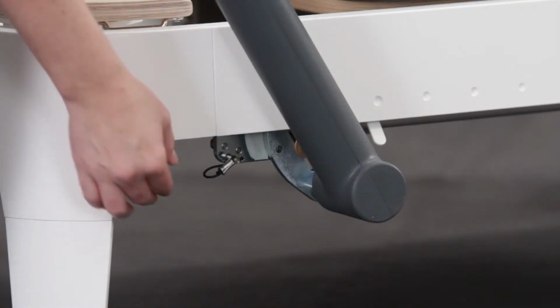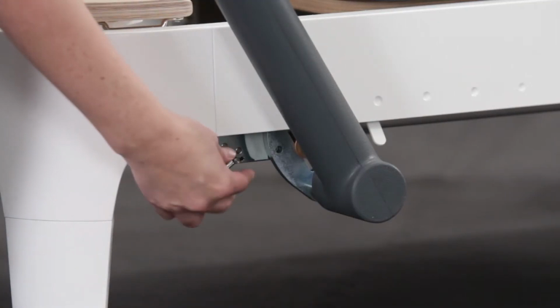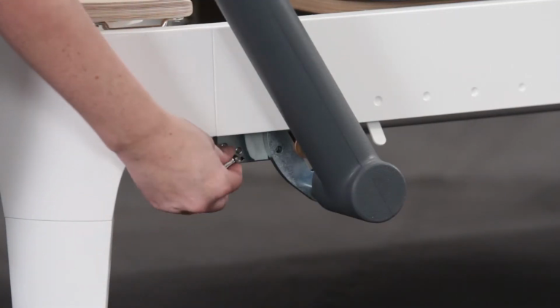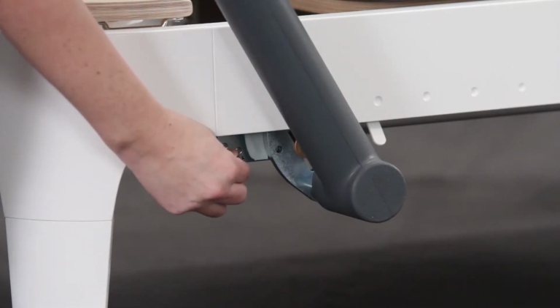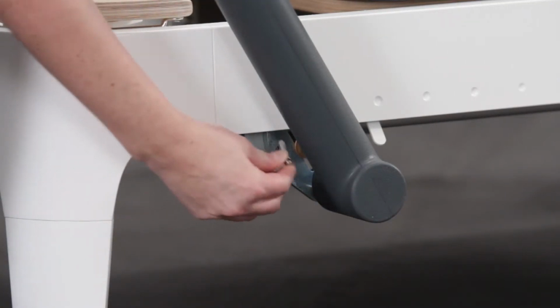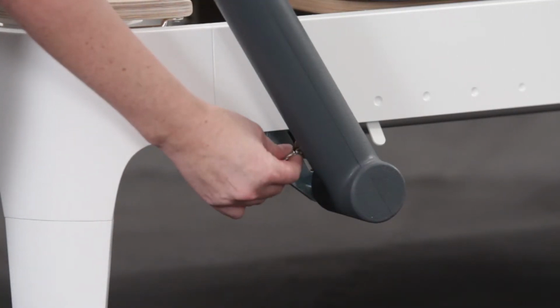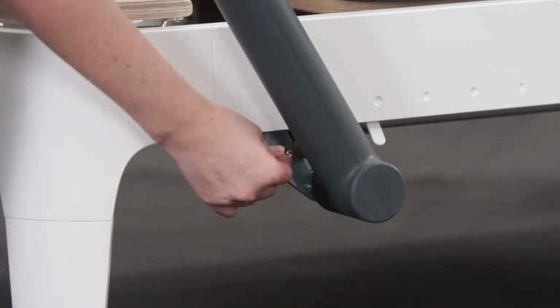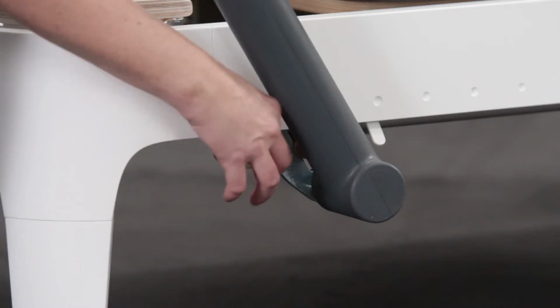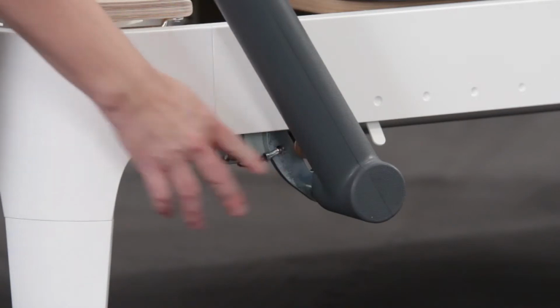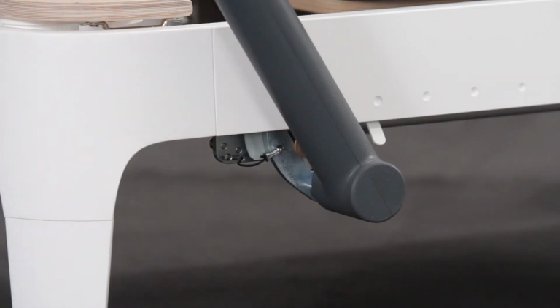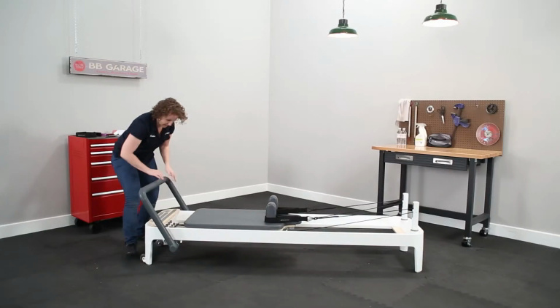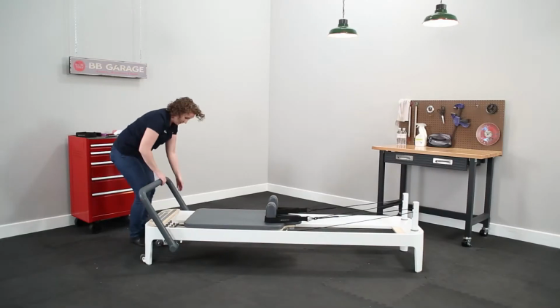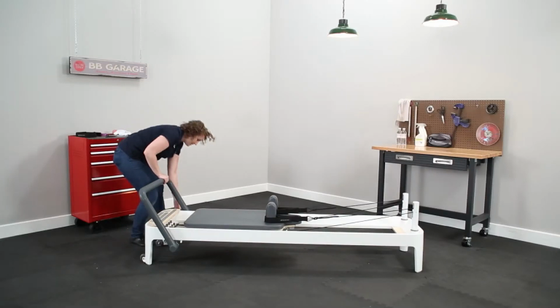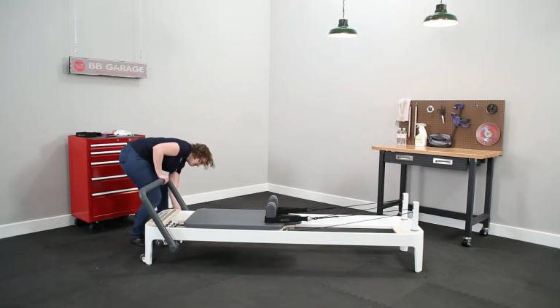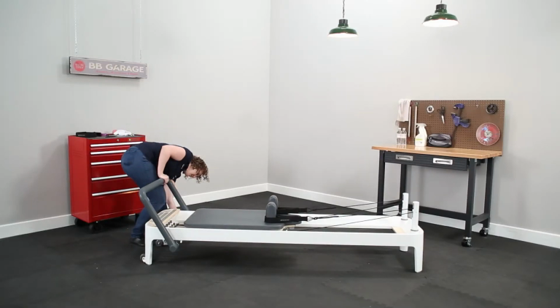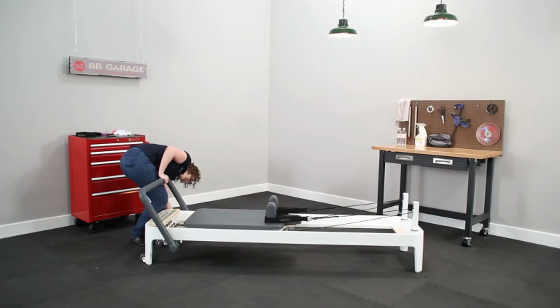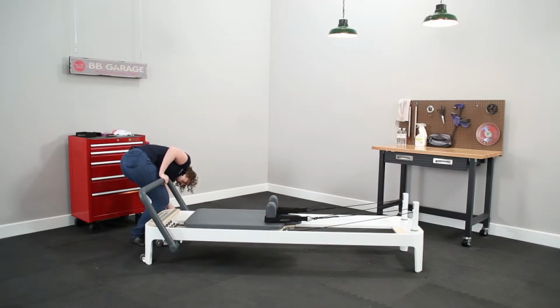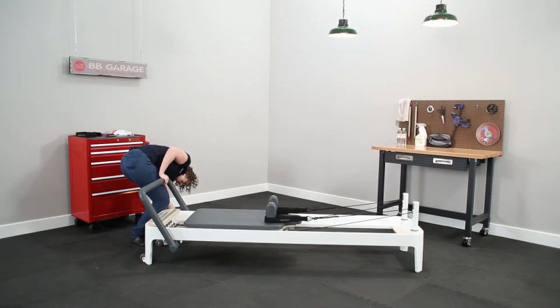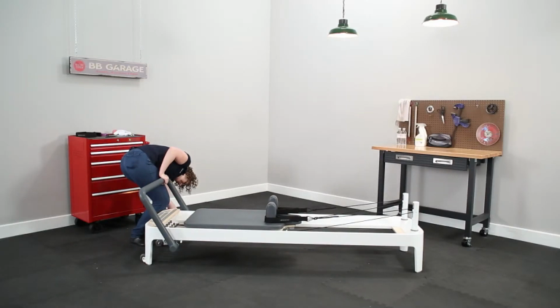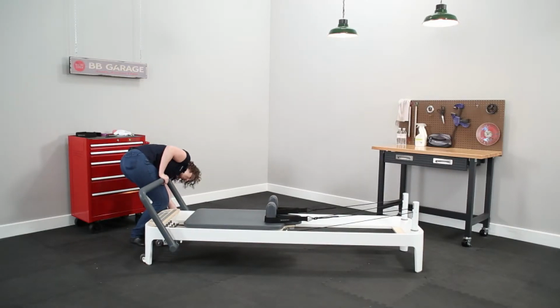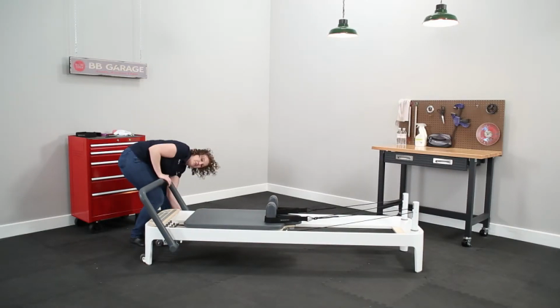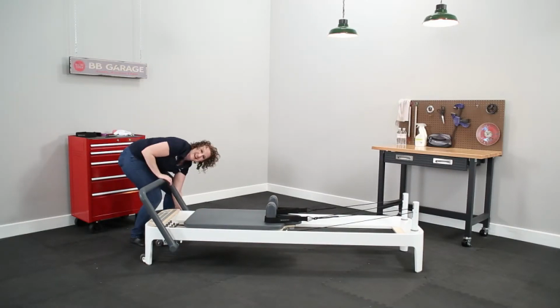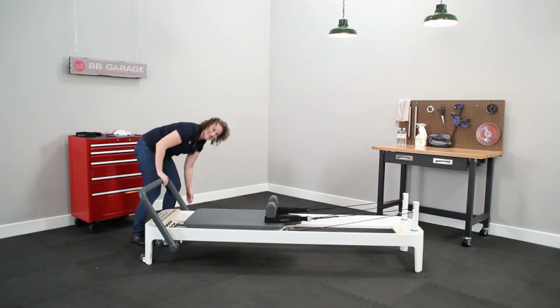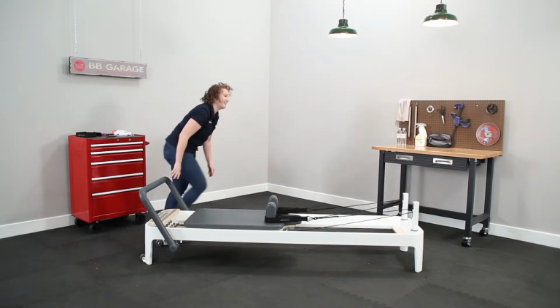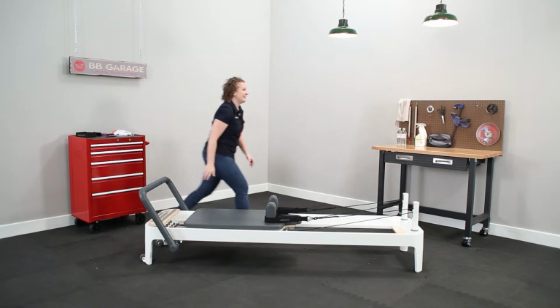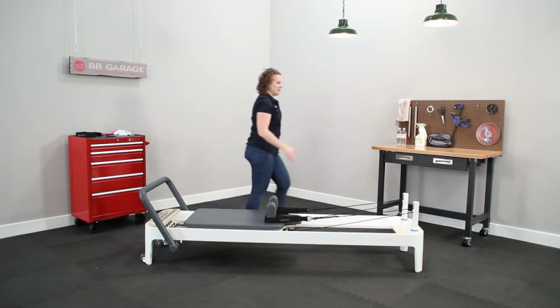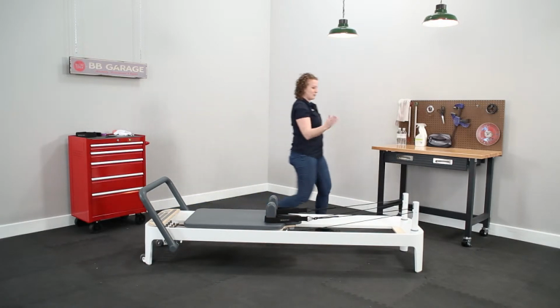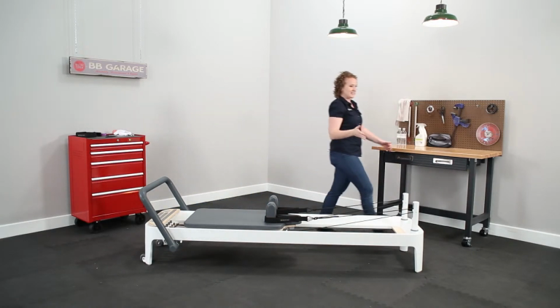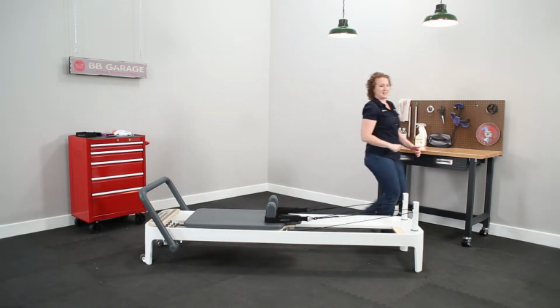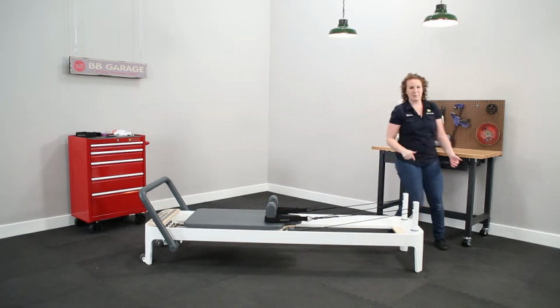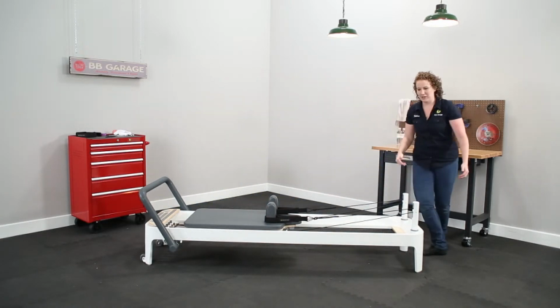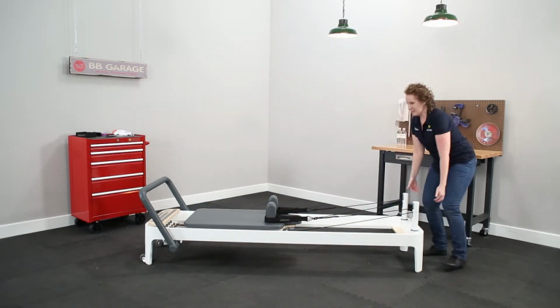Let's insert the locking pins to keep the foot bar in place — both sides. And then we're ready to stand it up on end.